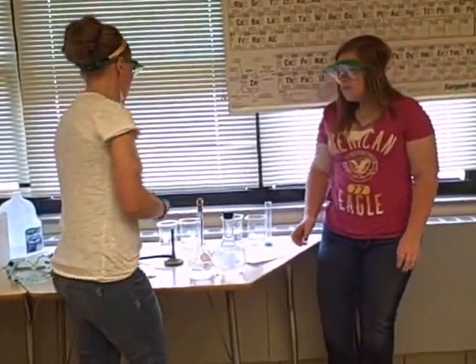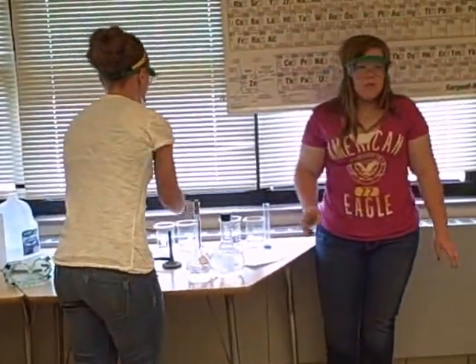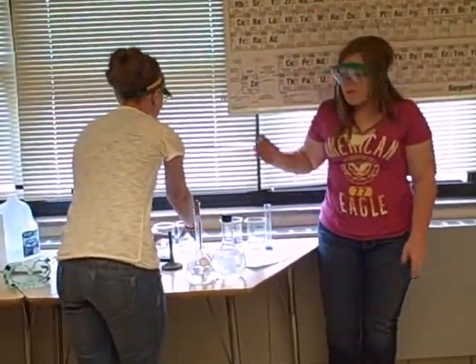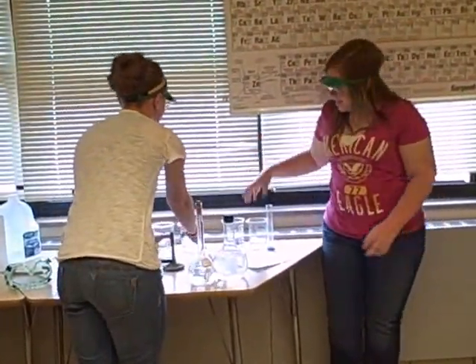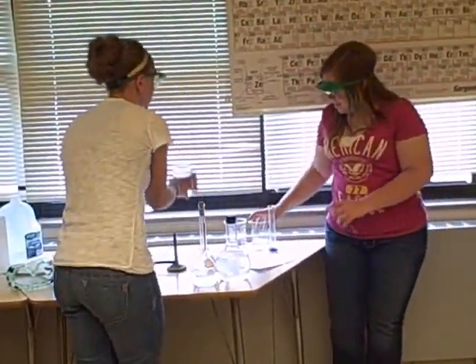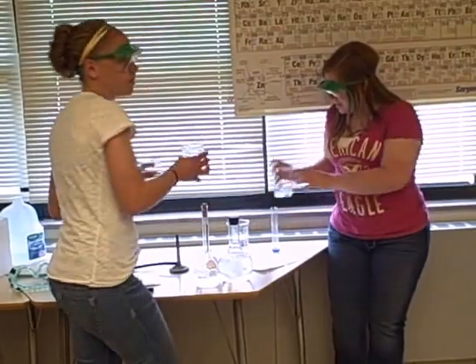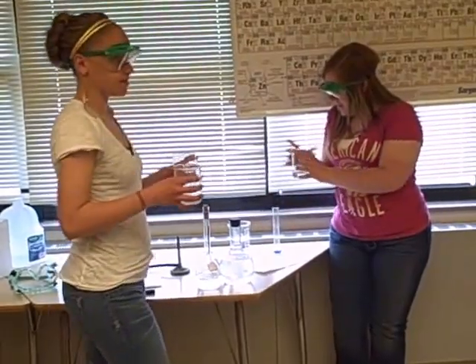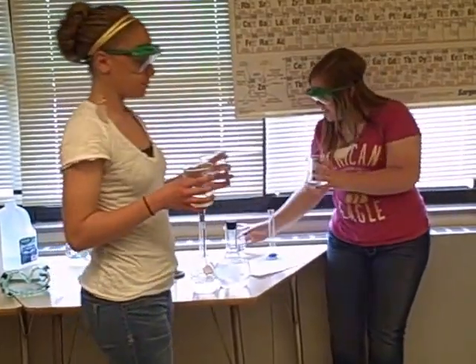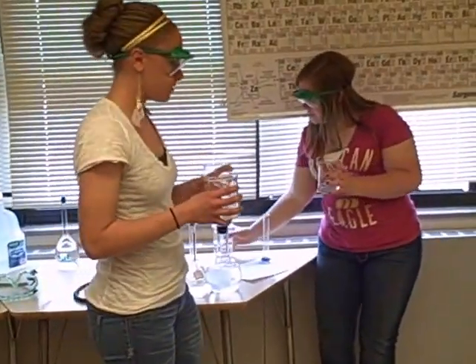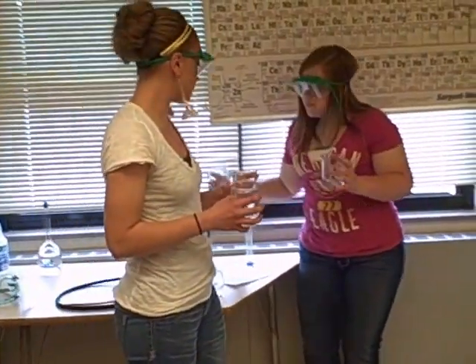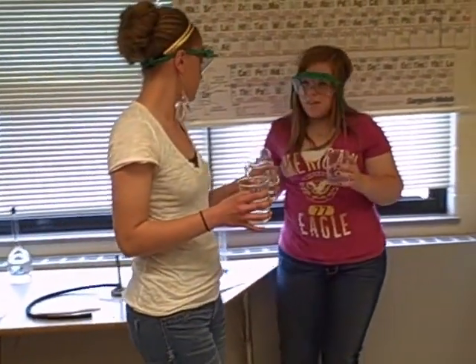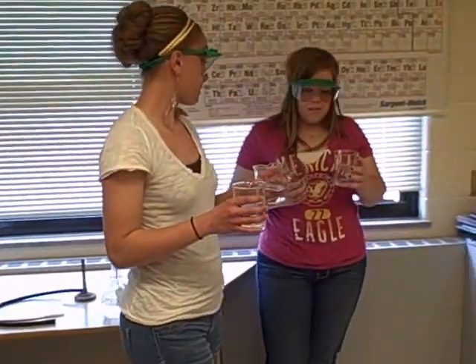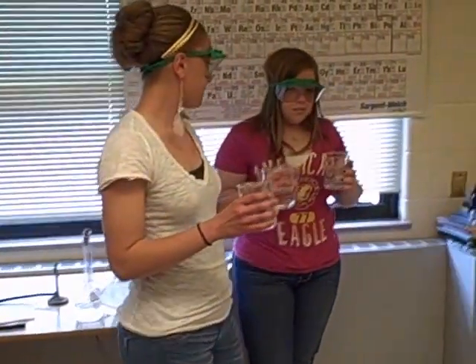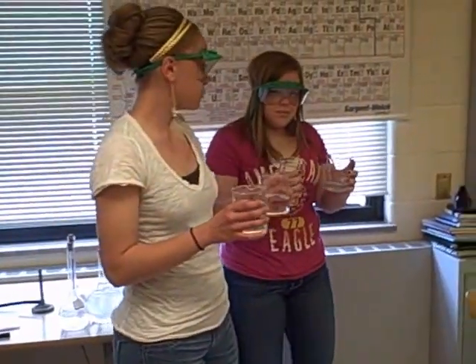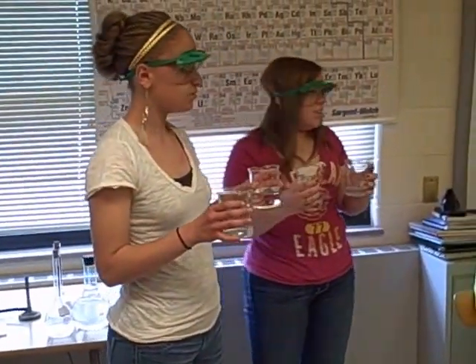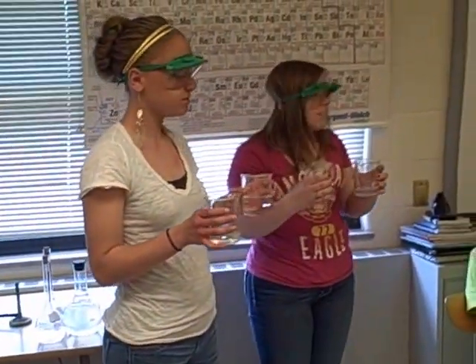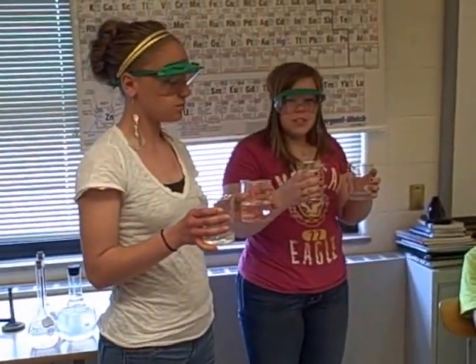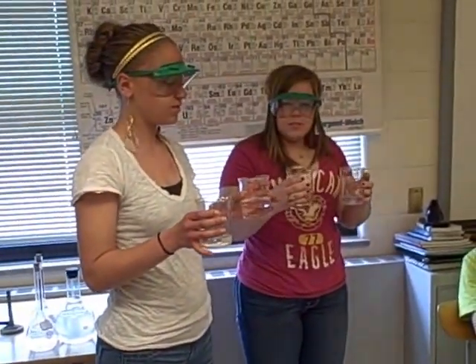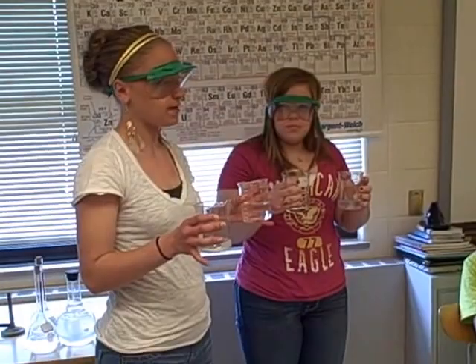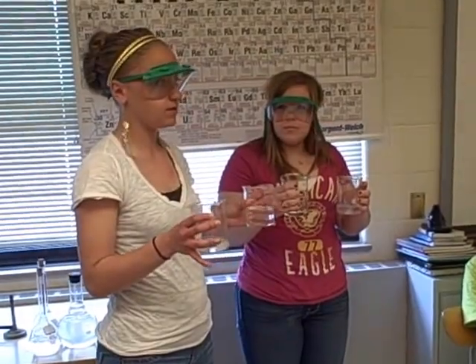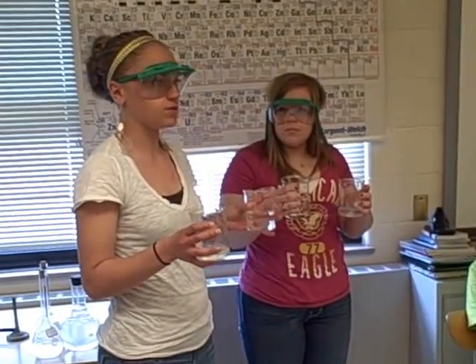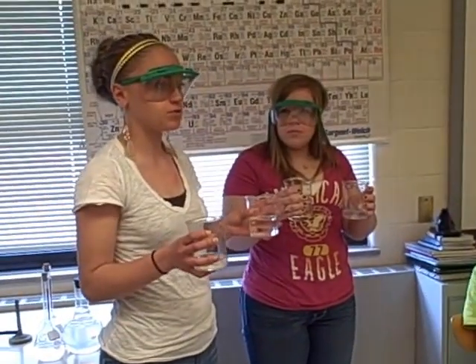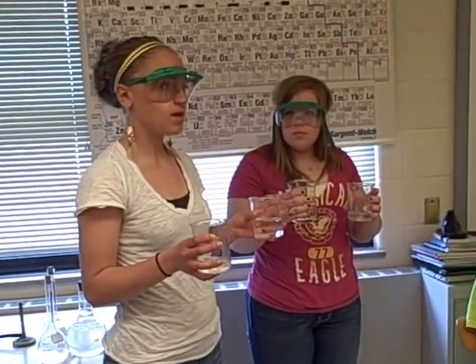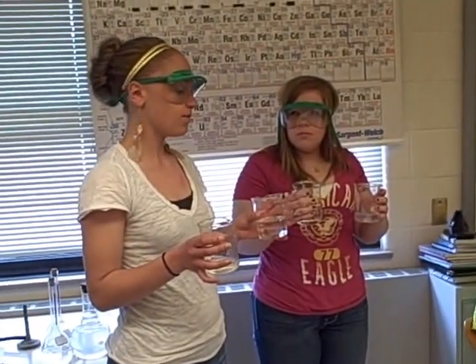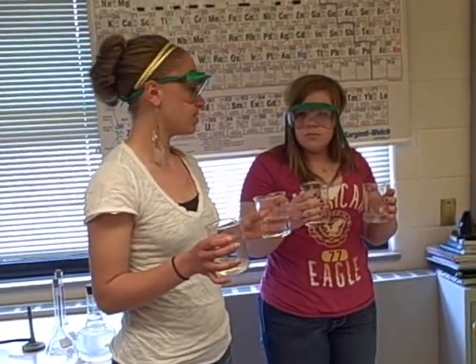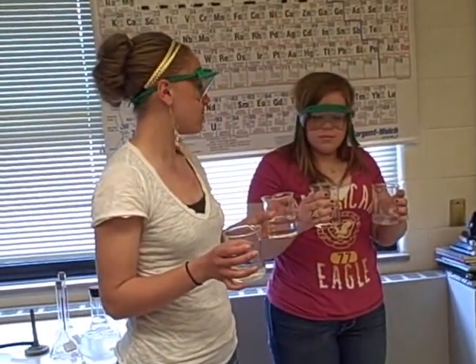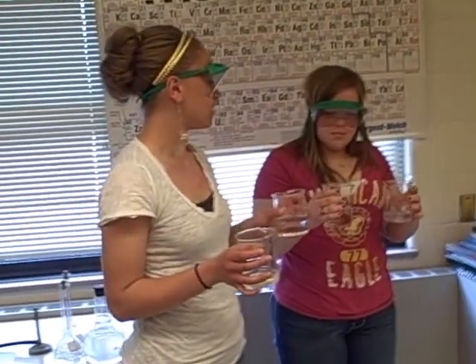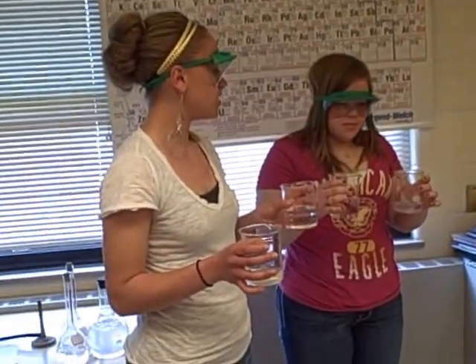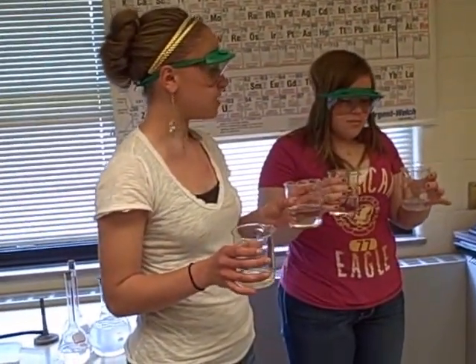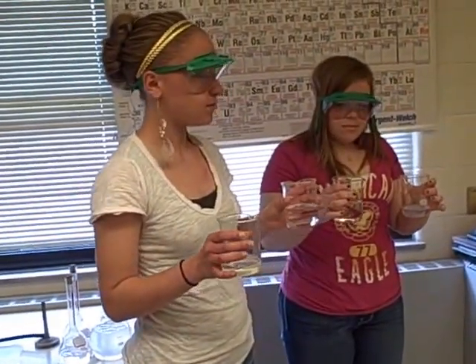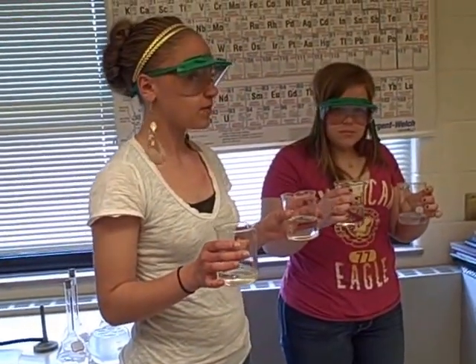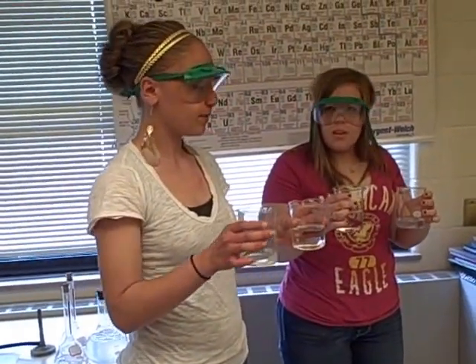Don't blink, this one is pretty fast. We have two different solutions with two different amounts of the certain solutions. Hopefully that means that there will be reactions at different times, but don't blink.